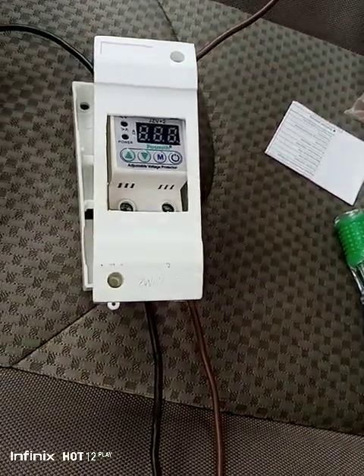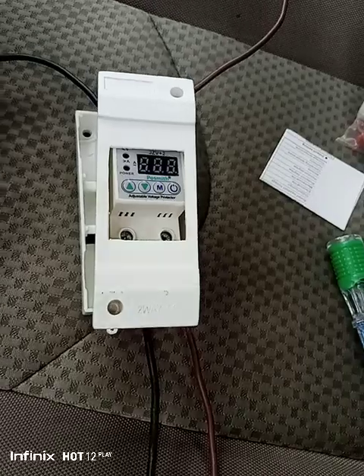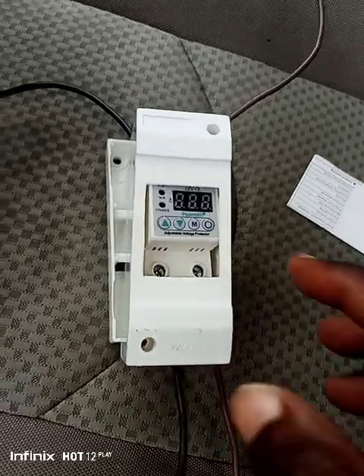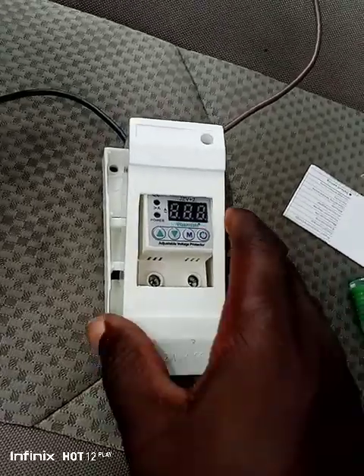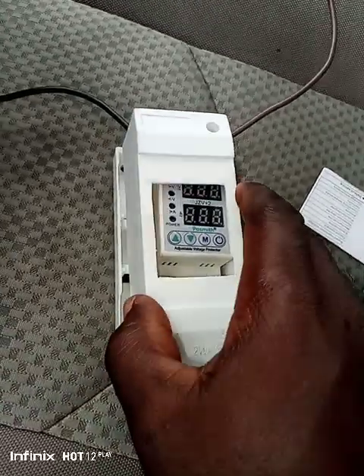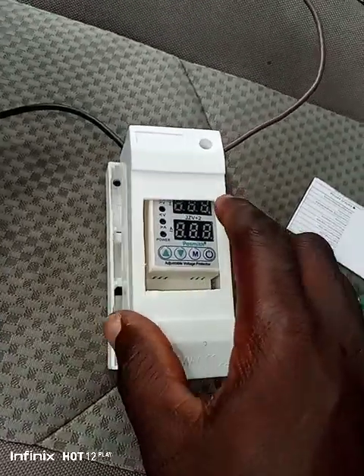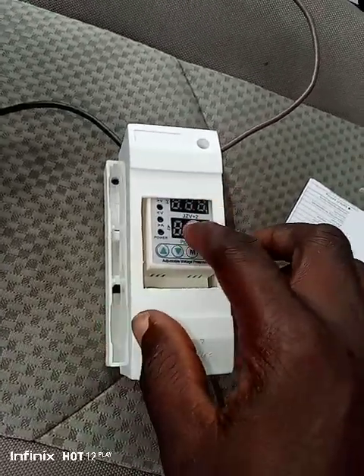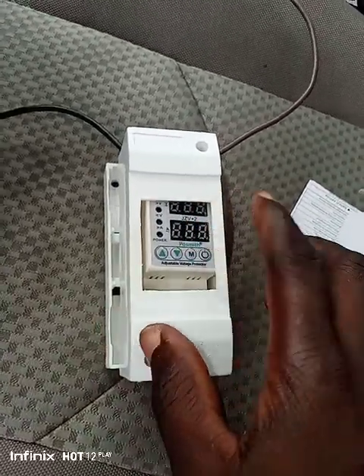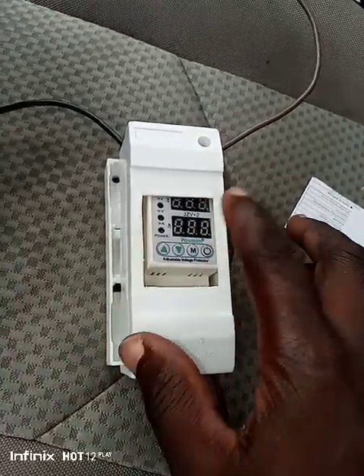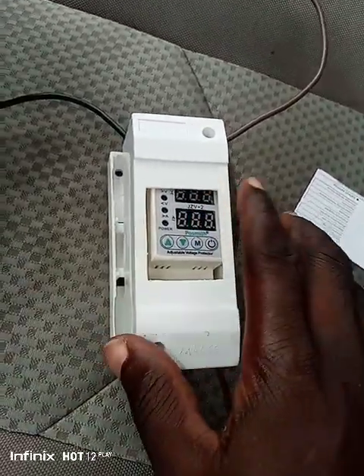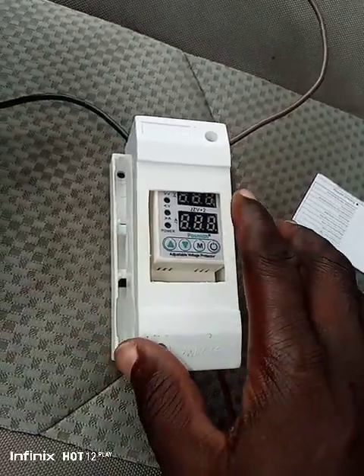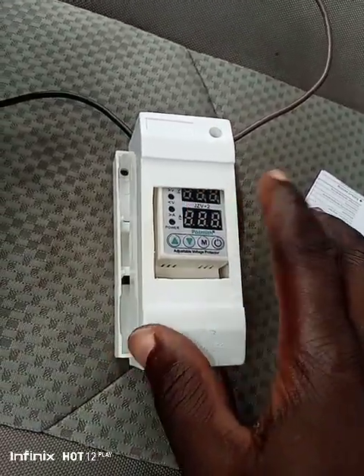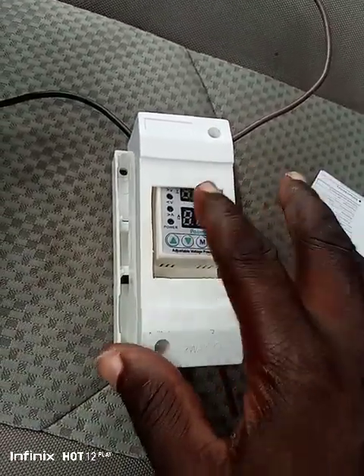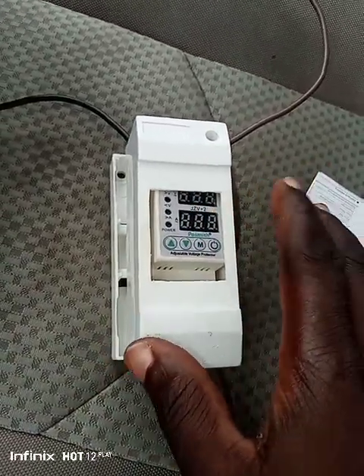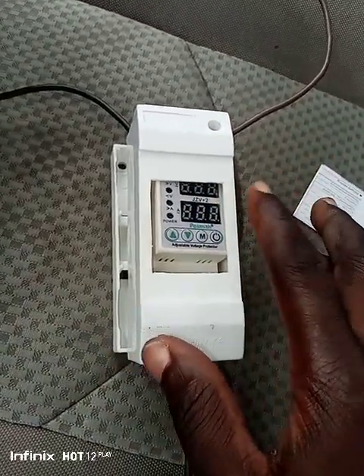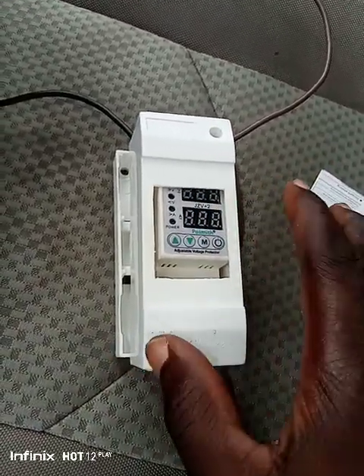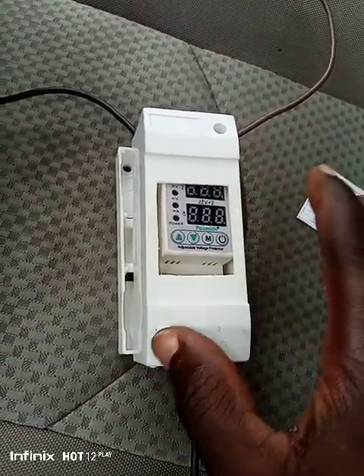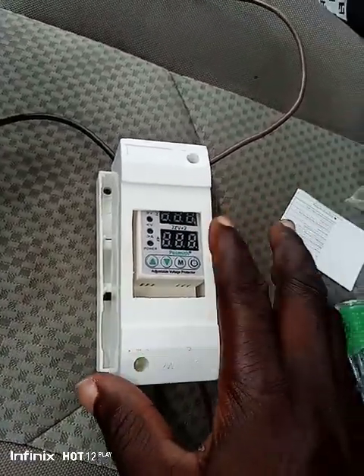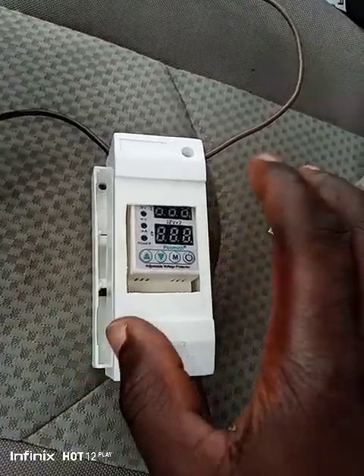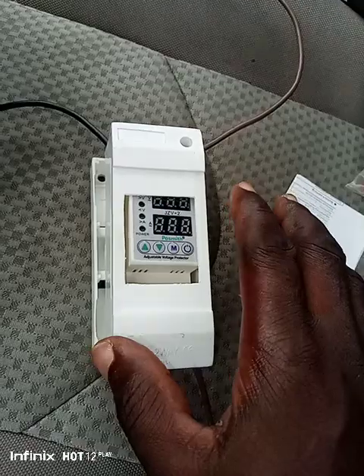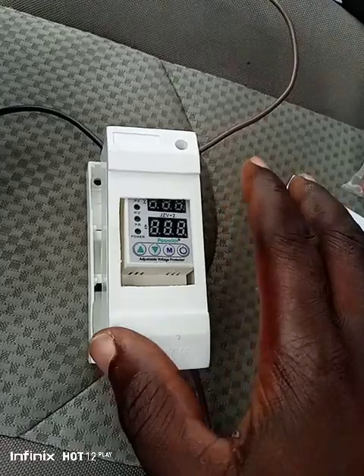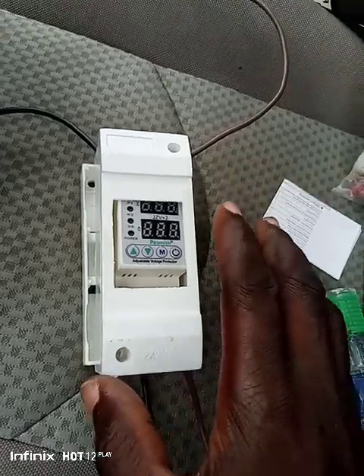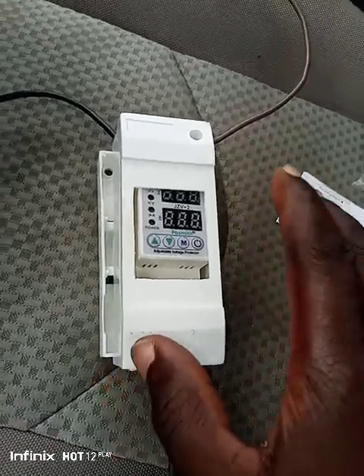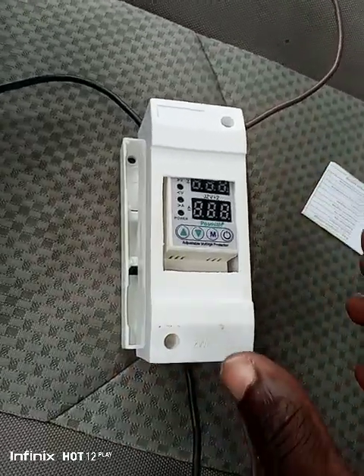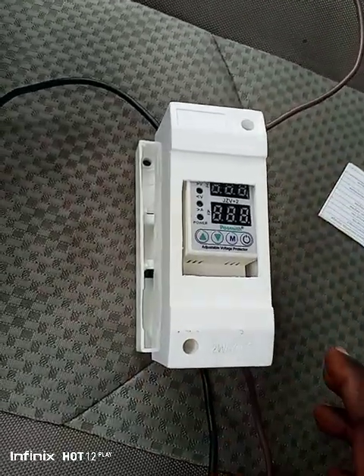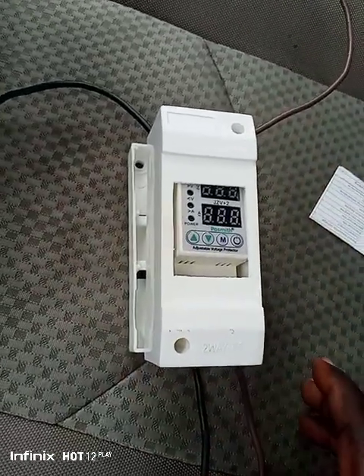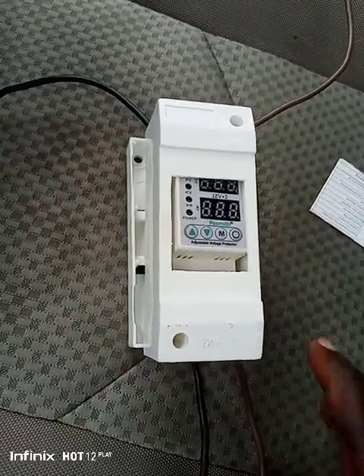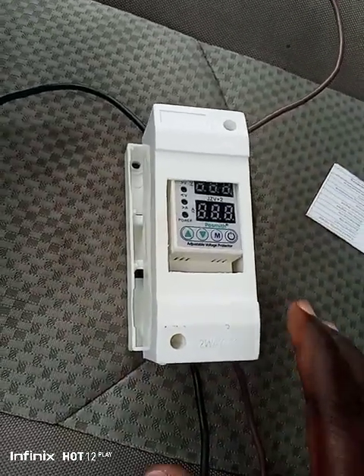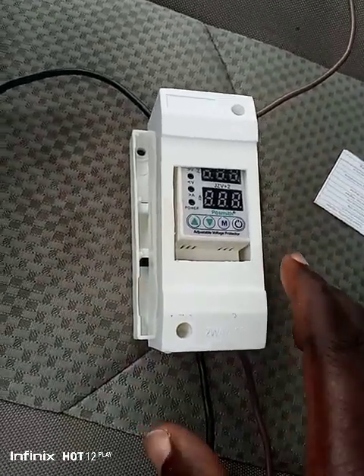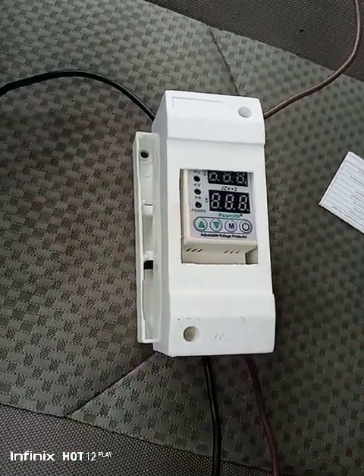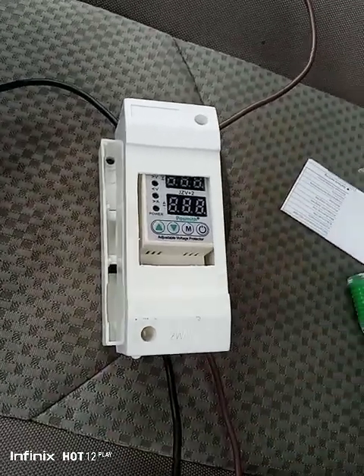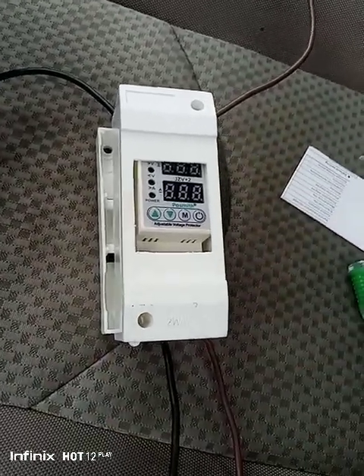When it comes on, the regulation is automatic — I've already set it to operate automatically. If there's any other question, just let me know.